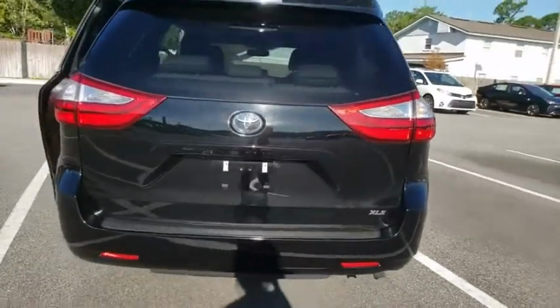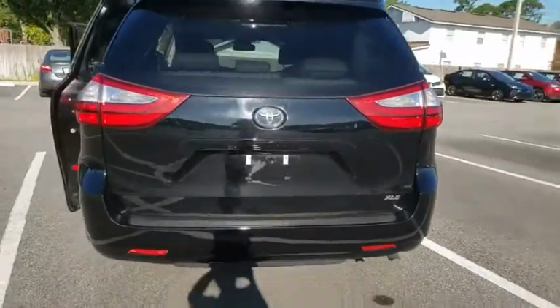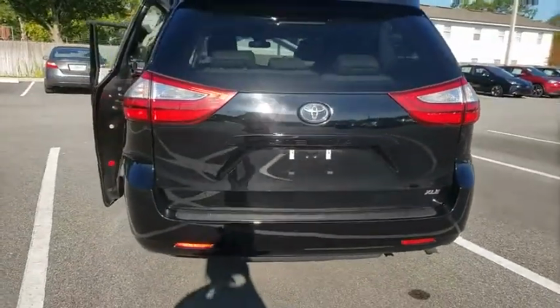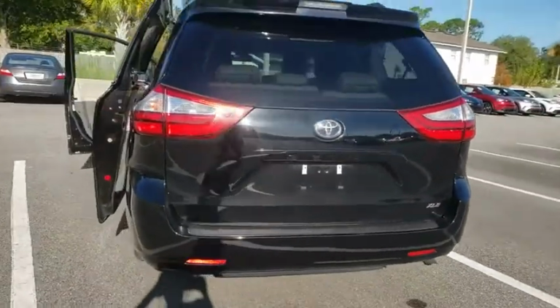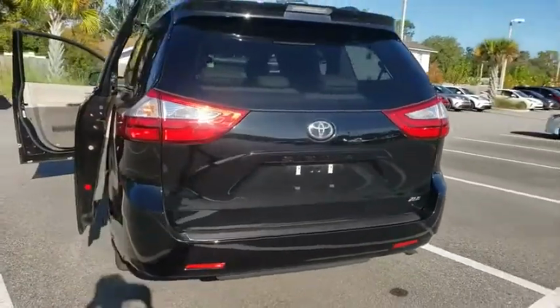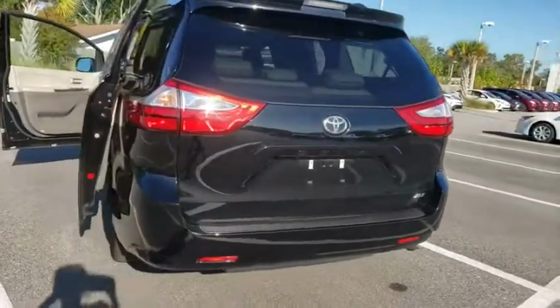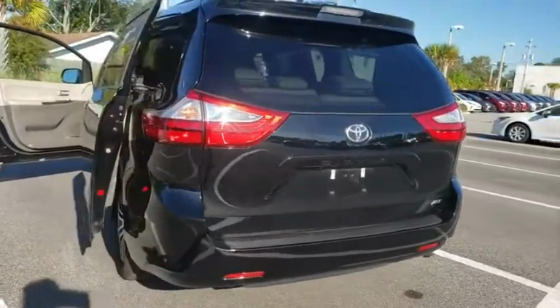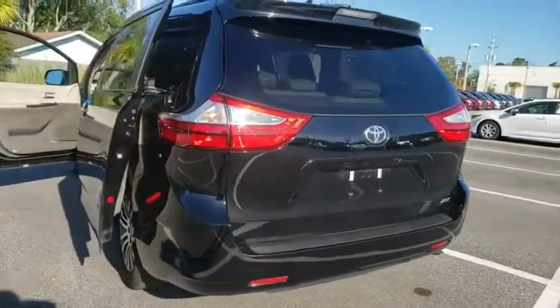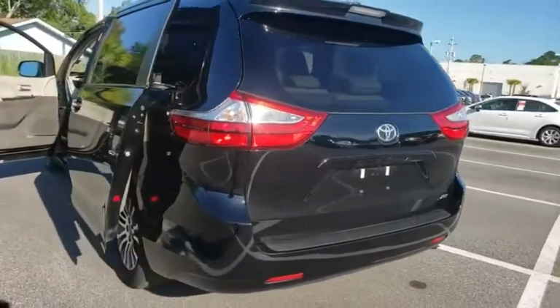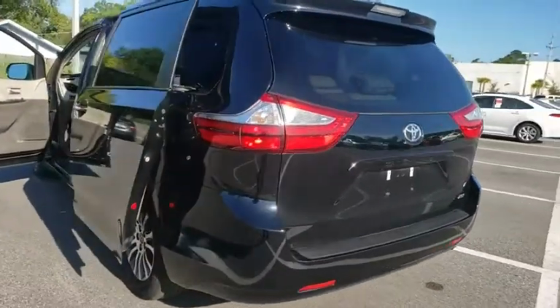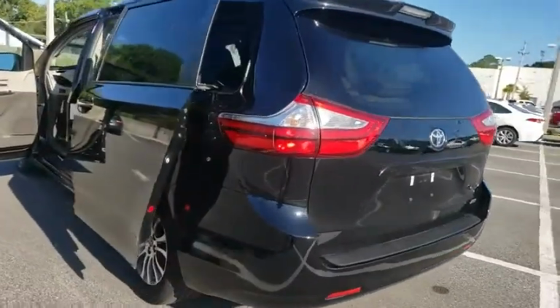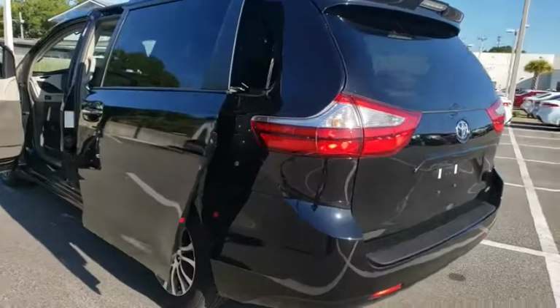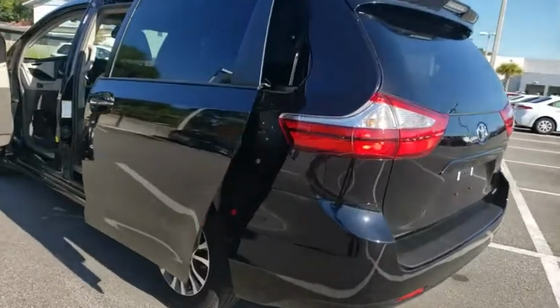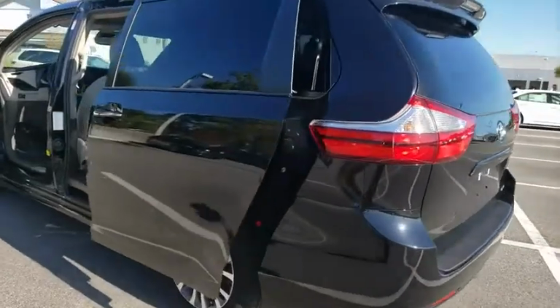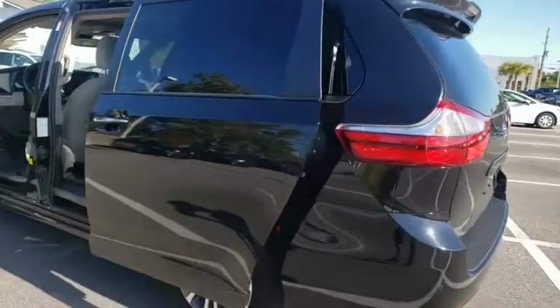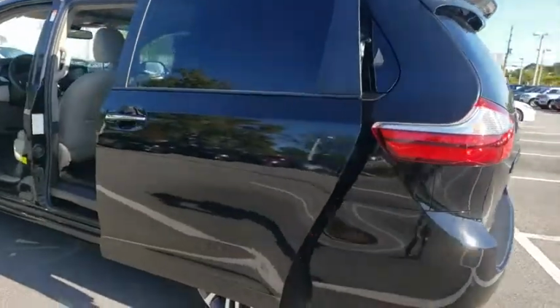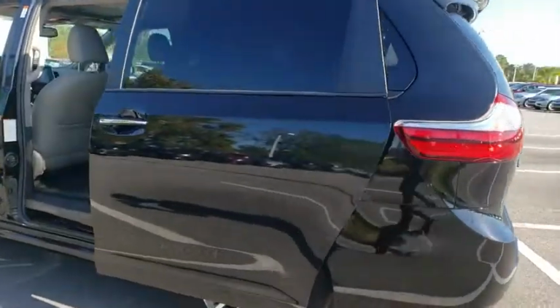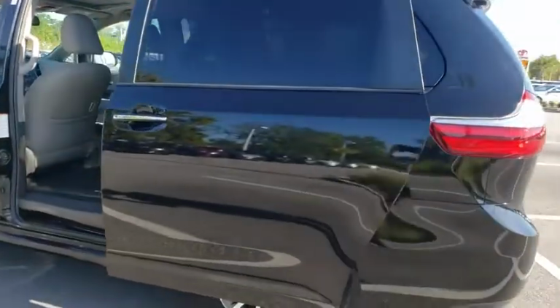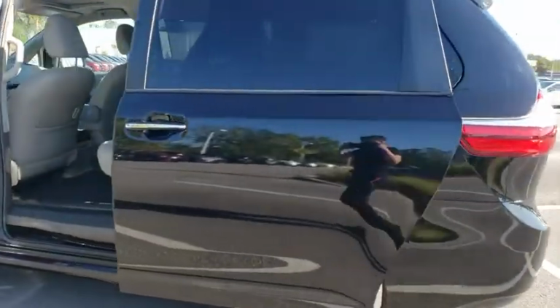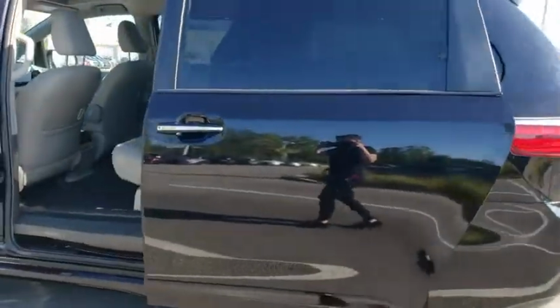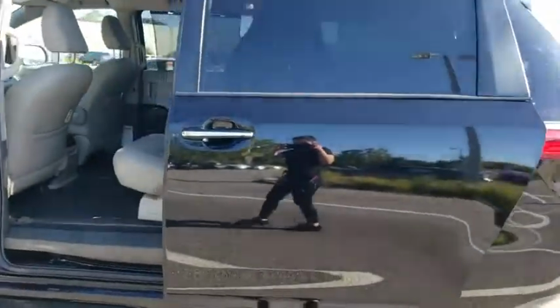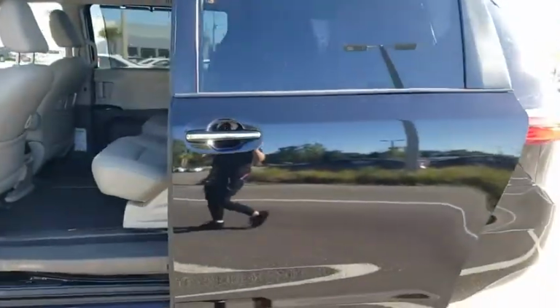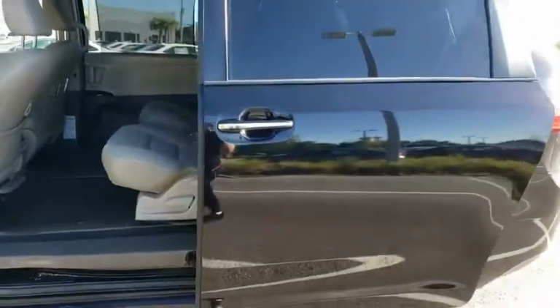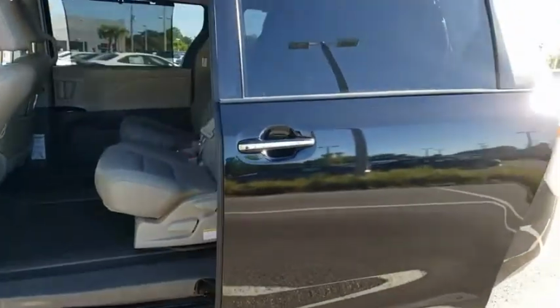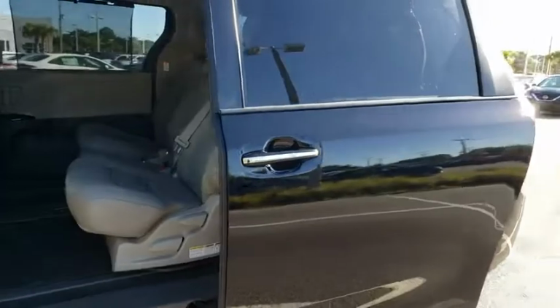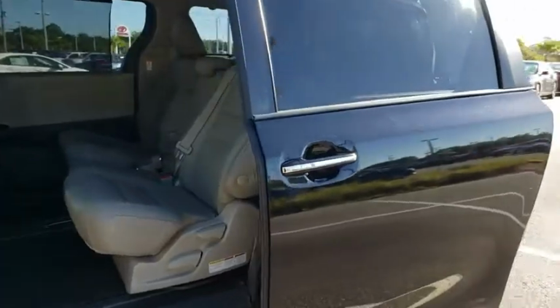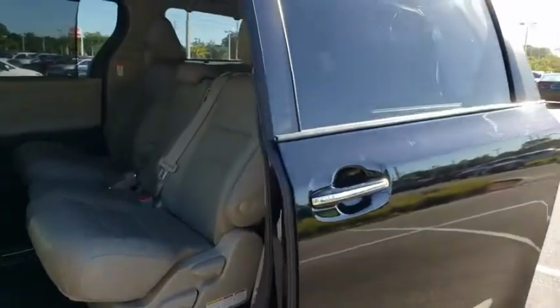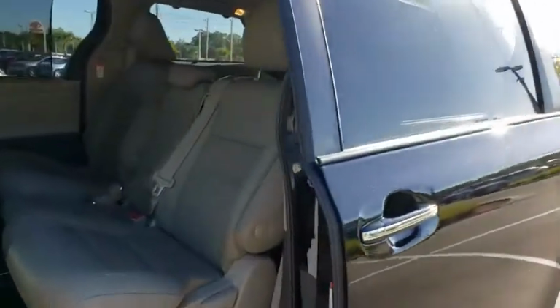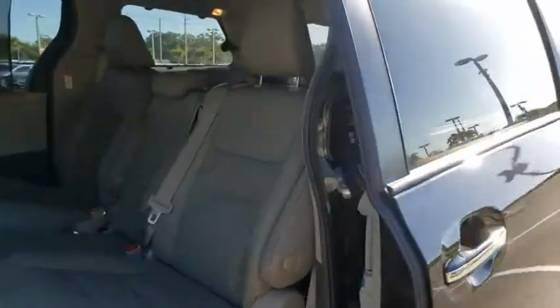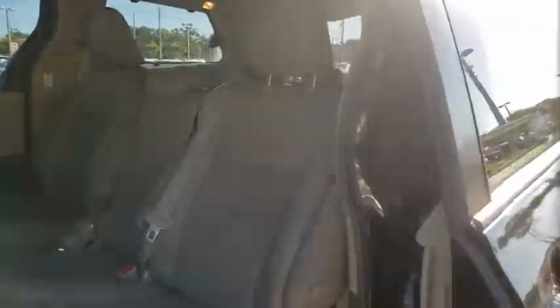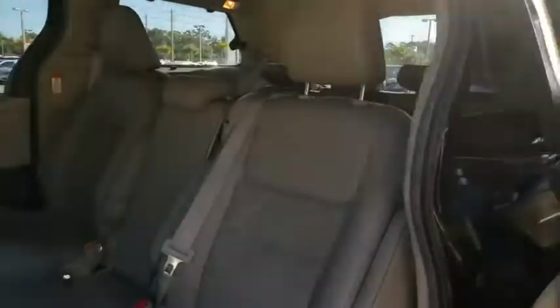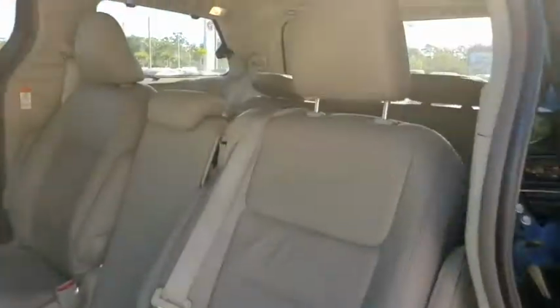Traction control, power passenger seat, power liftgate, dual airbags, power steering, four-wheel disc brakes, compass, electronic stability control, heated front seat, power windows, rear window defroster.